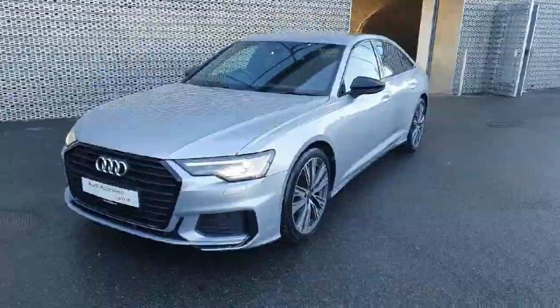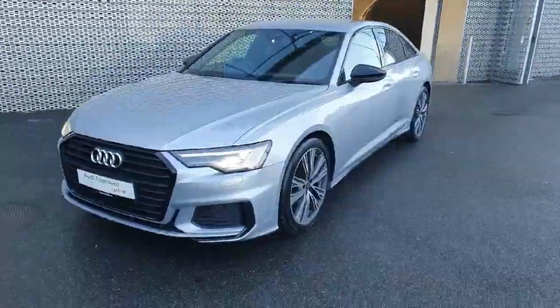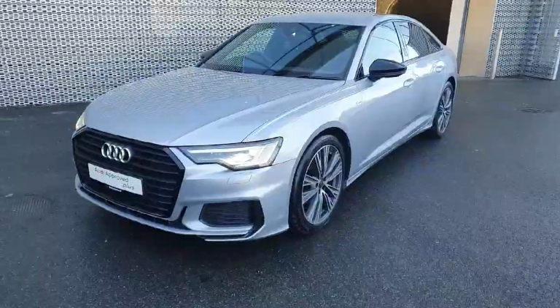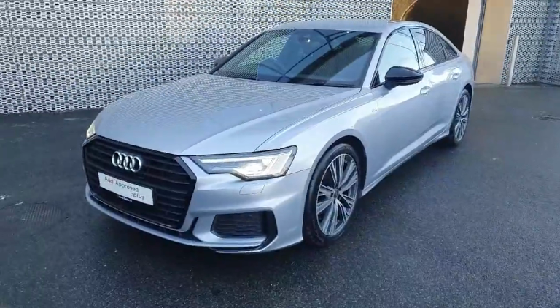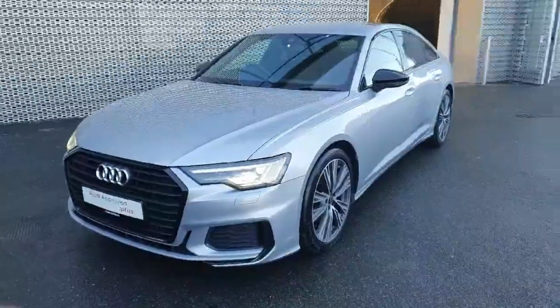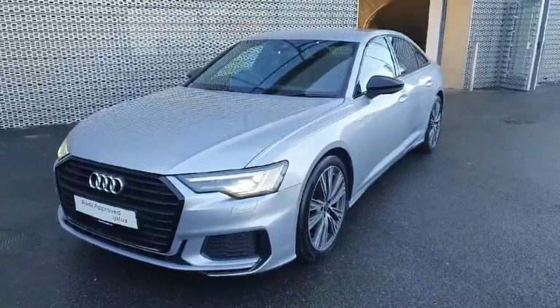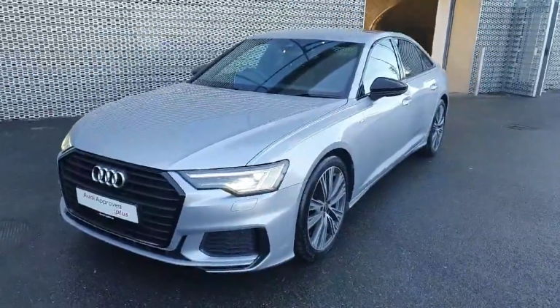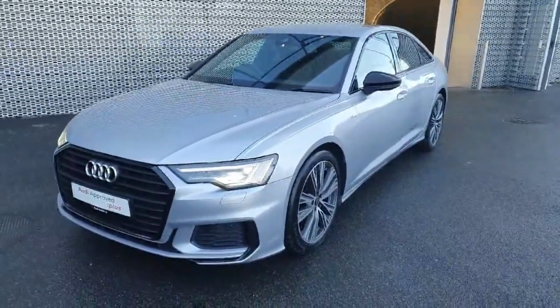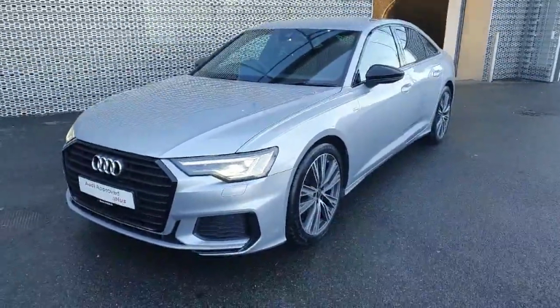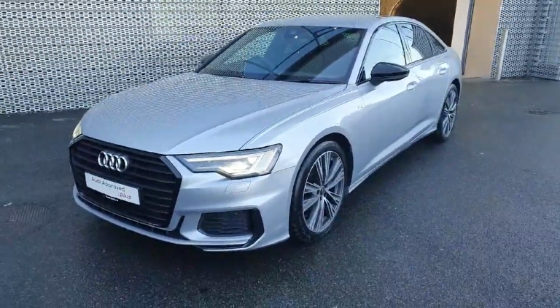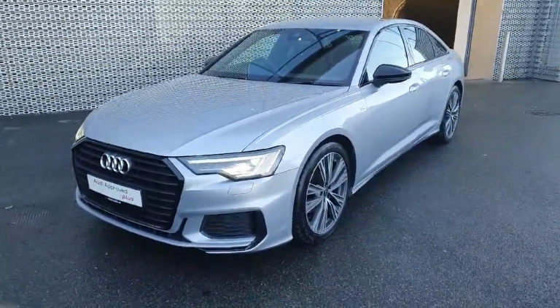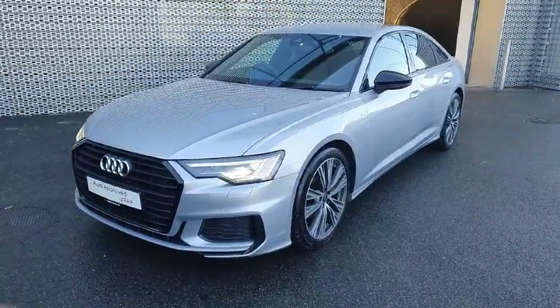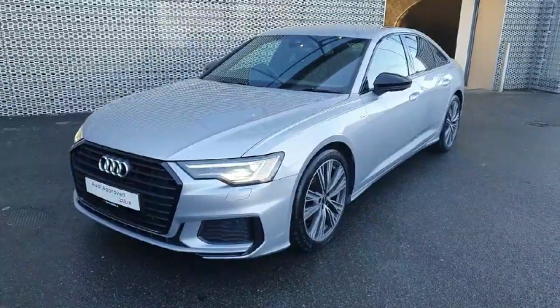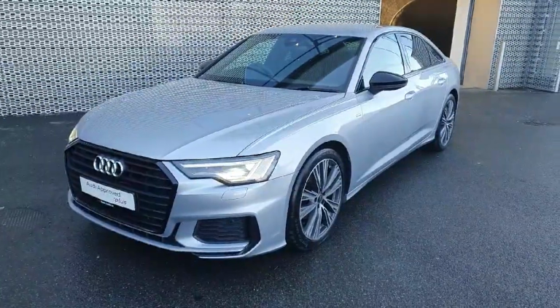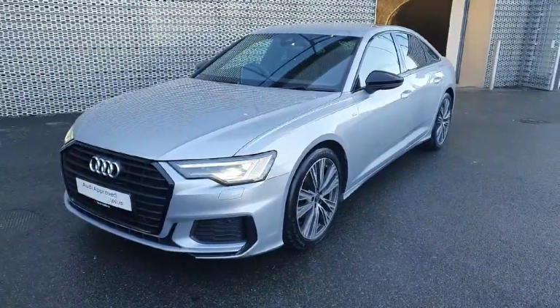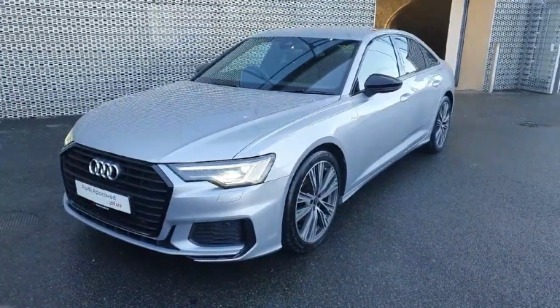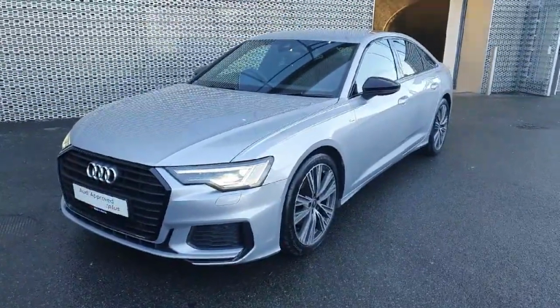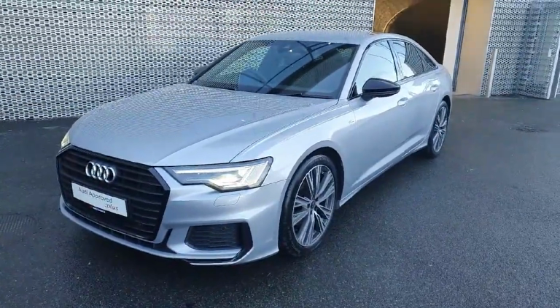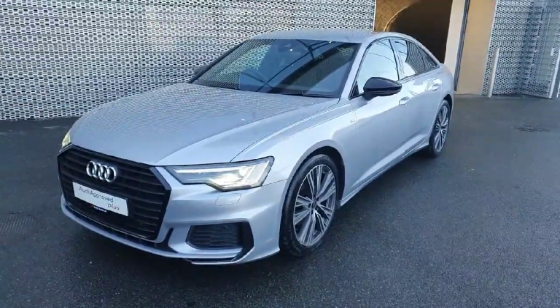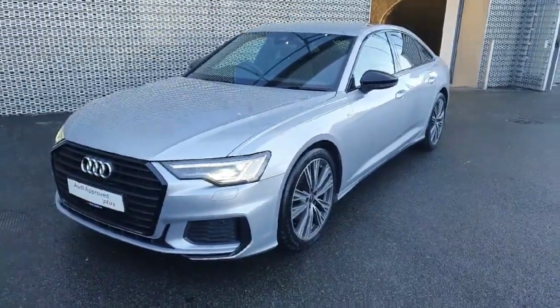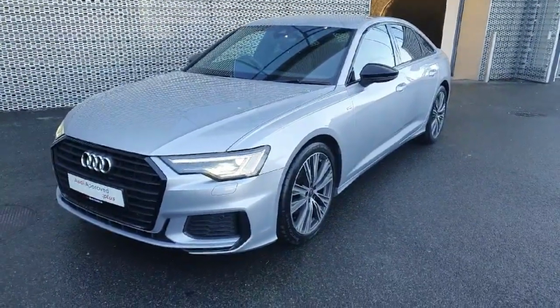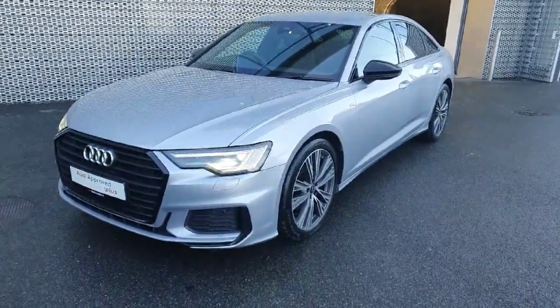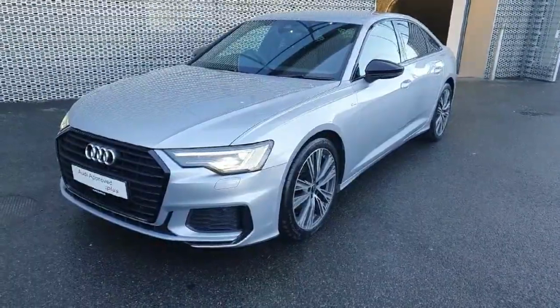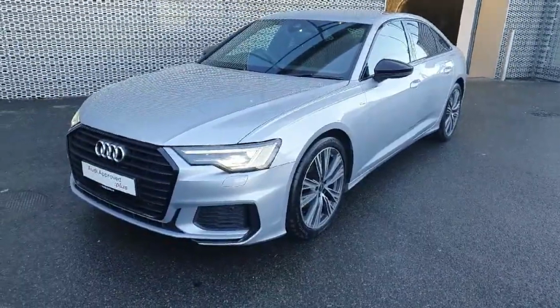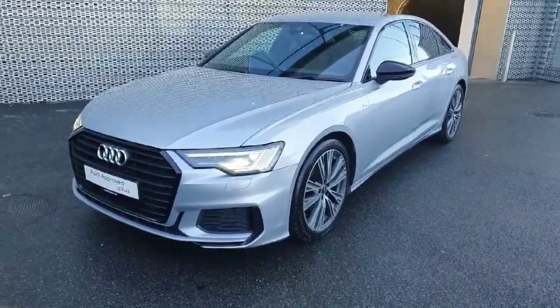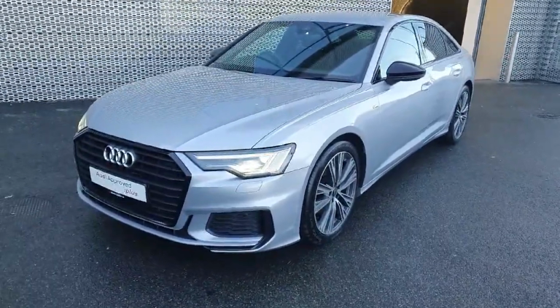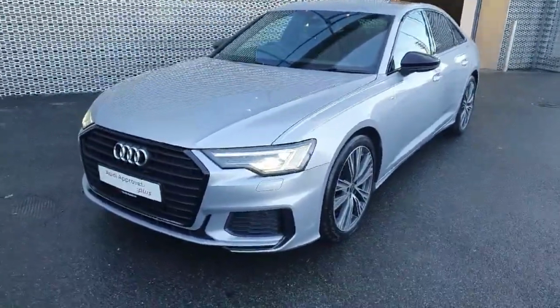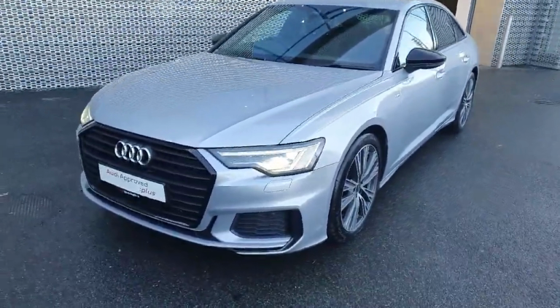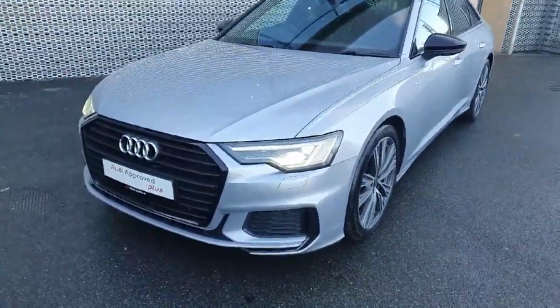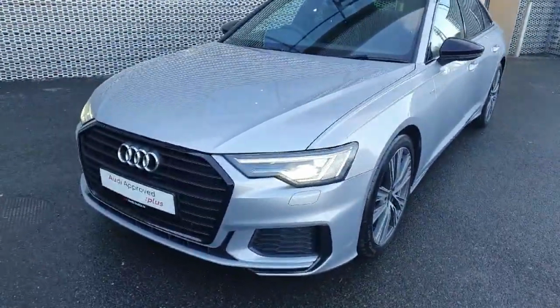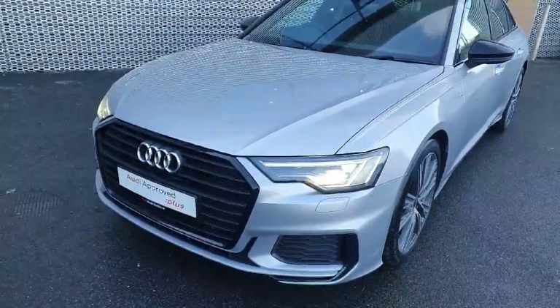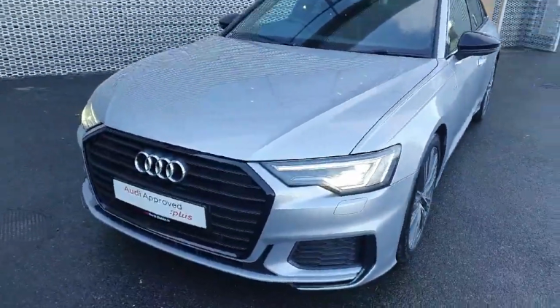Hello everyone and welcome to Audi Approved Online. My name is Dave and we are here in Audi North Dublin where today we're taking a look at this beautiful 2024 Audi A6 S-Line. This 2.0-litre diesel TDI has 204 brake horsepower and is finished in this beautiful floret silver.